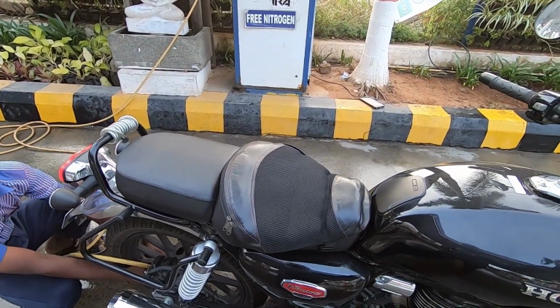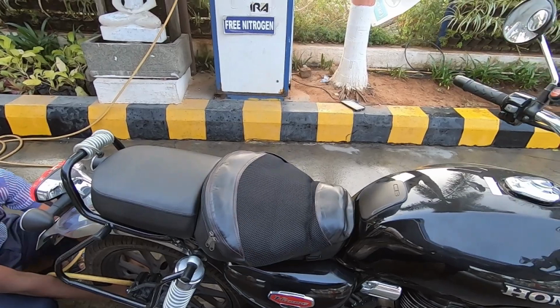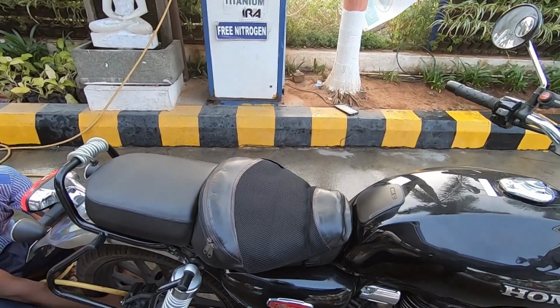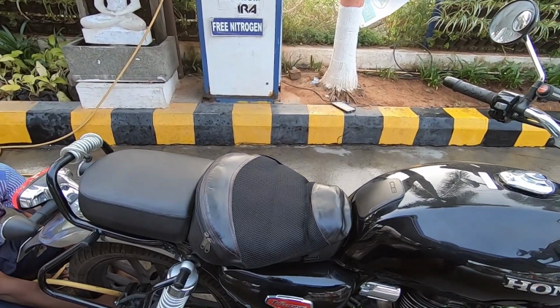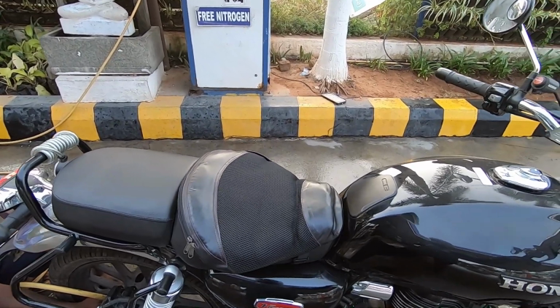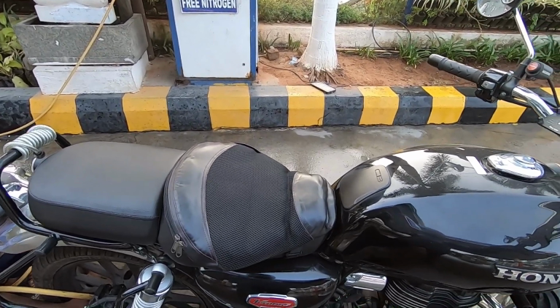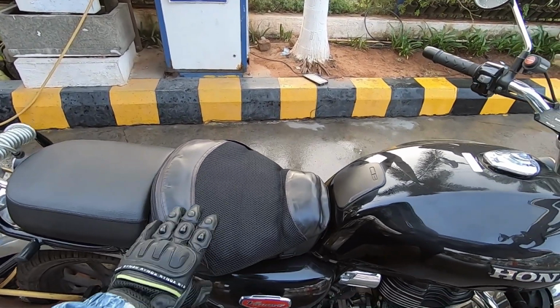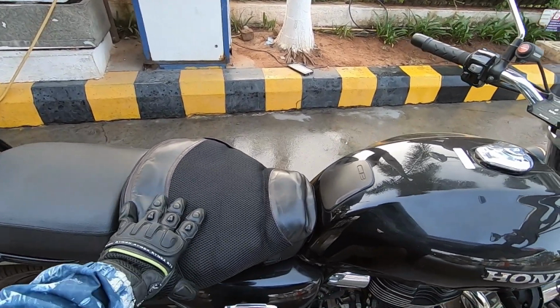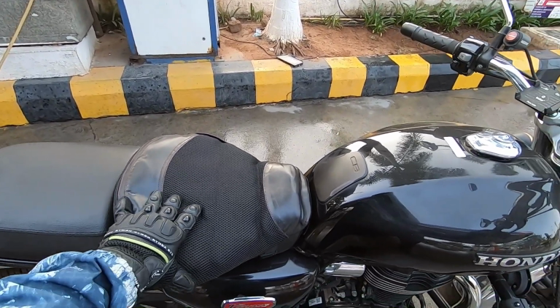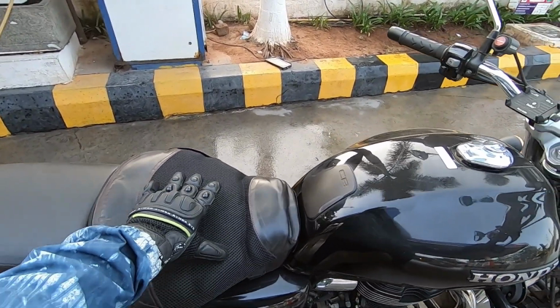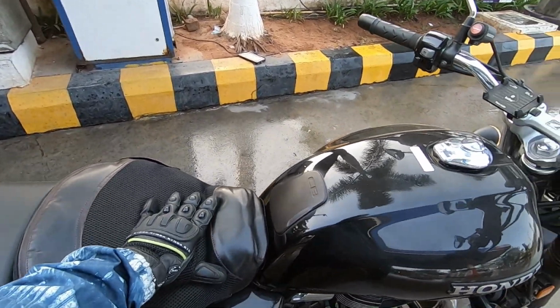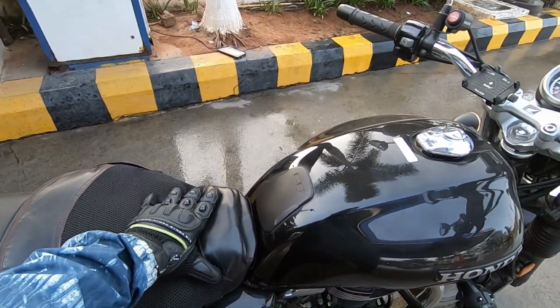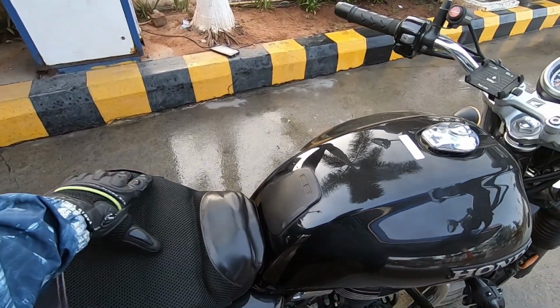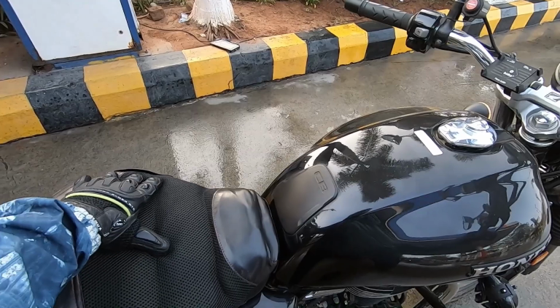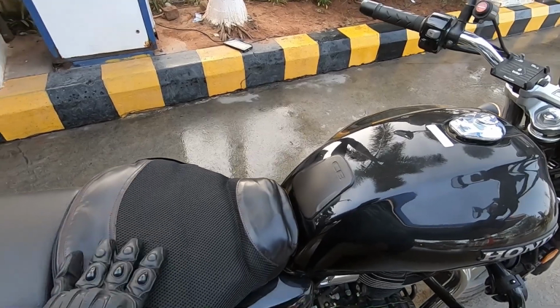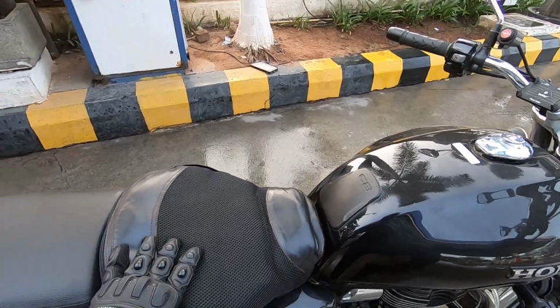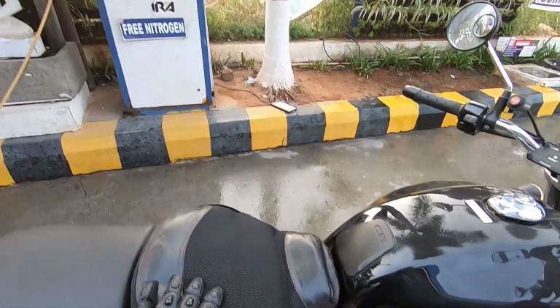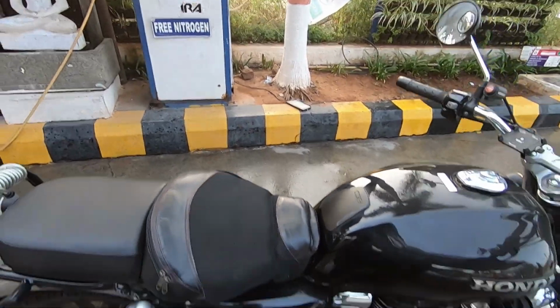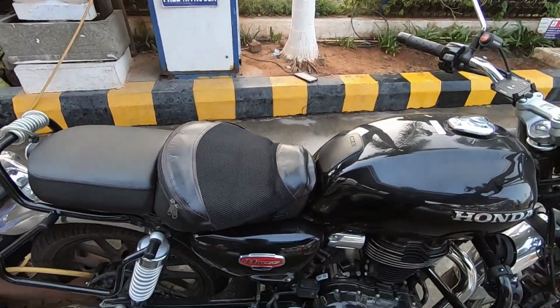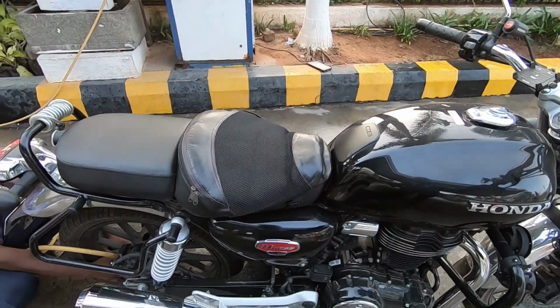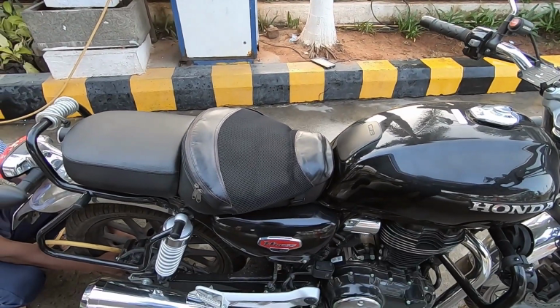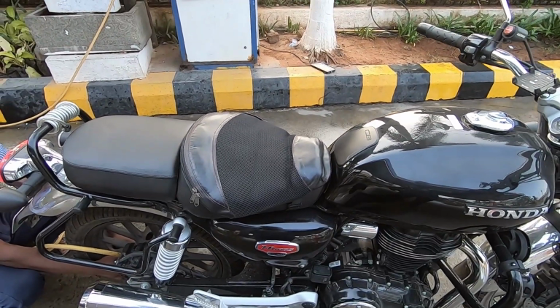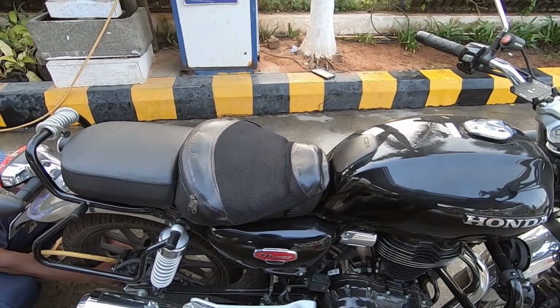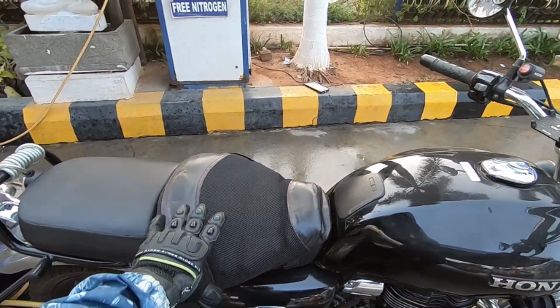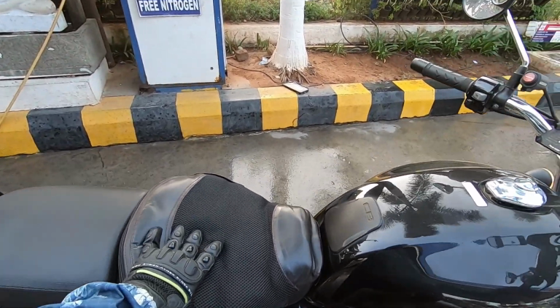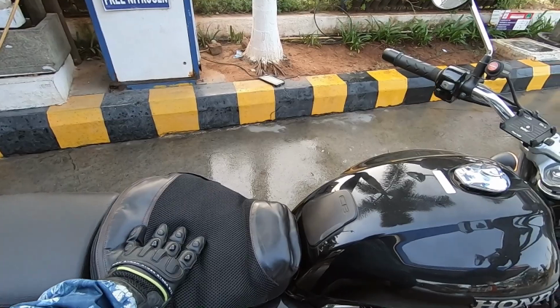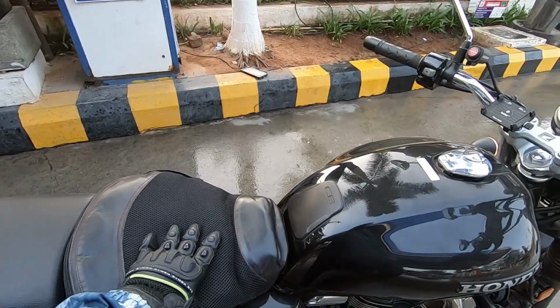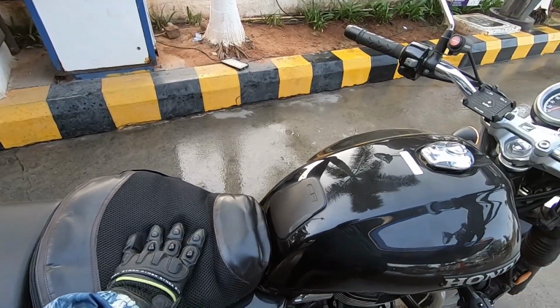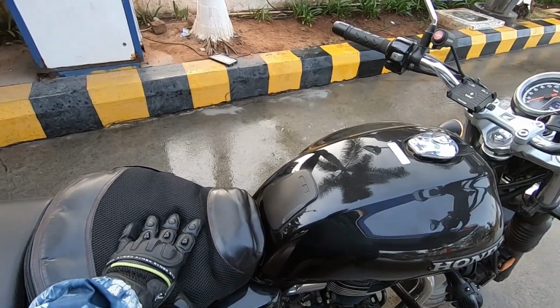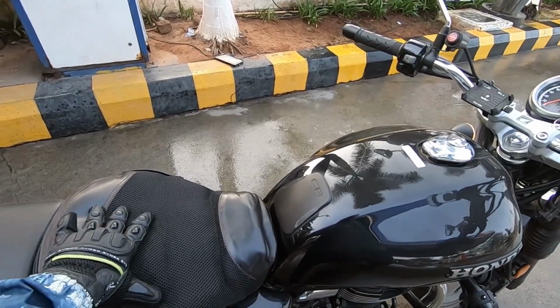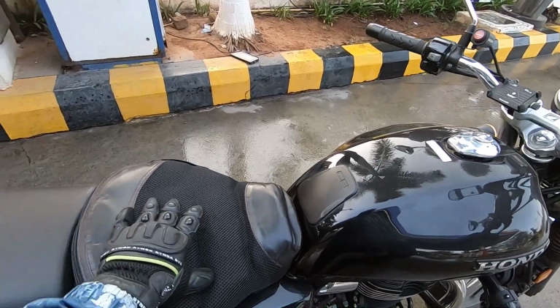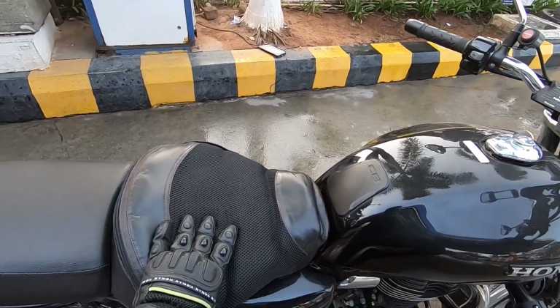So yes, you are observing something new on the bike — I'm going to talk to you about this as well. Trying this out today after some time; it was in the closet.